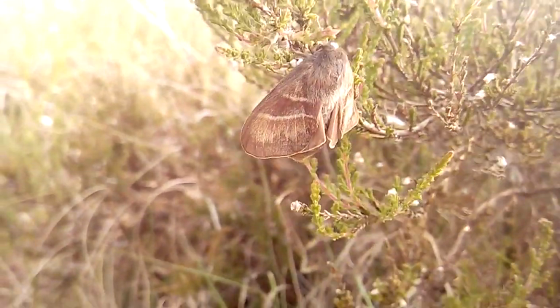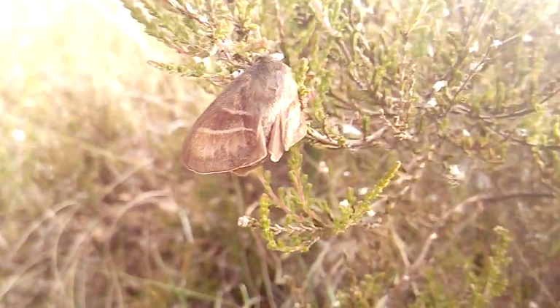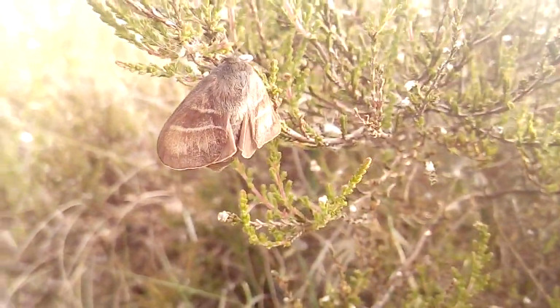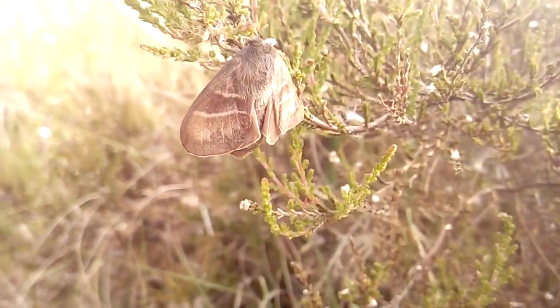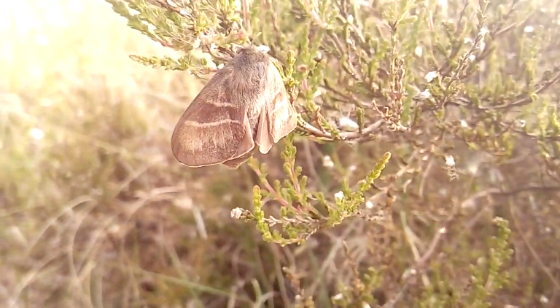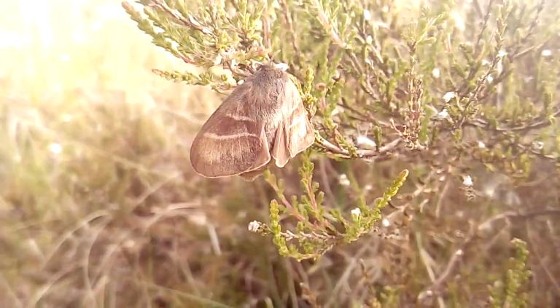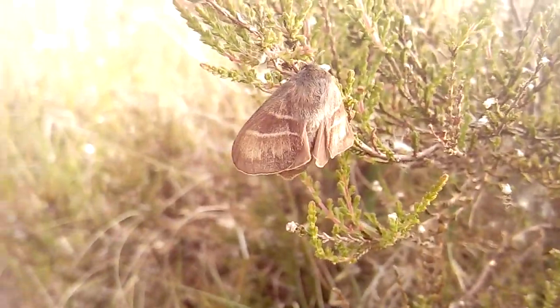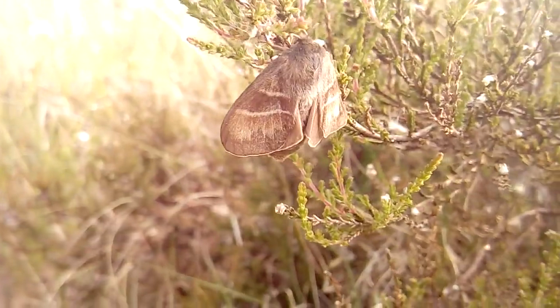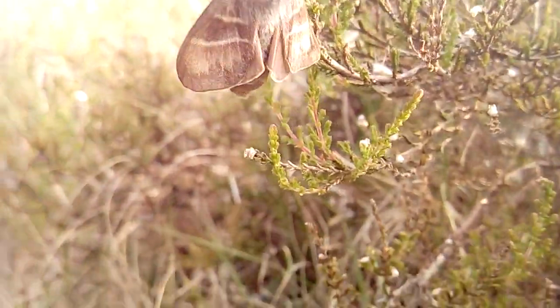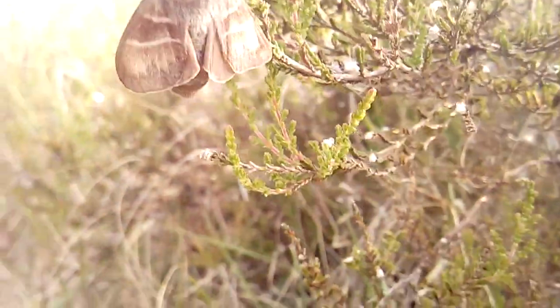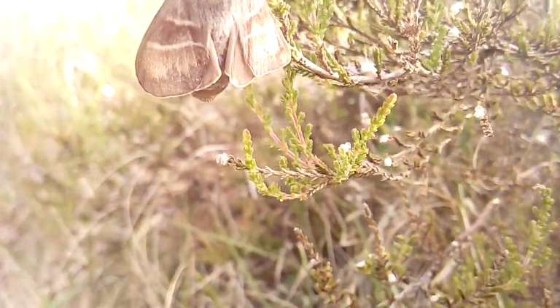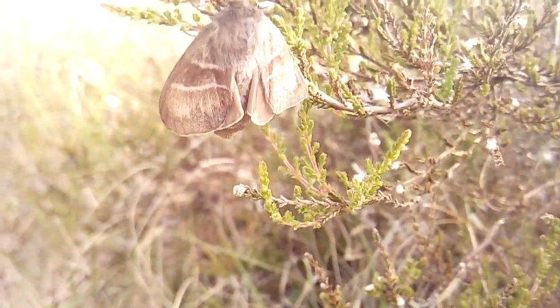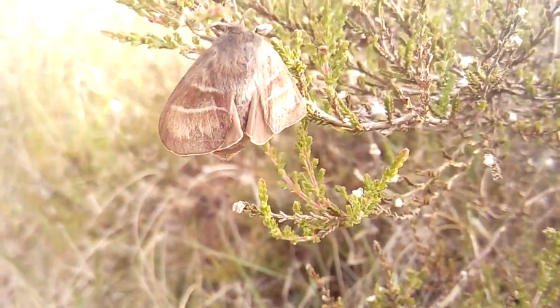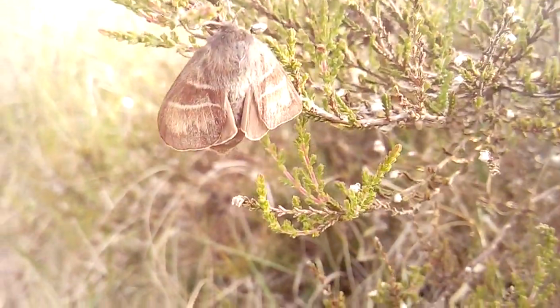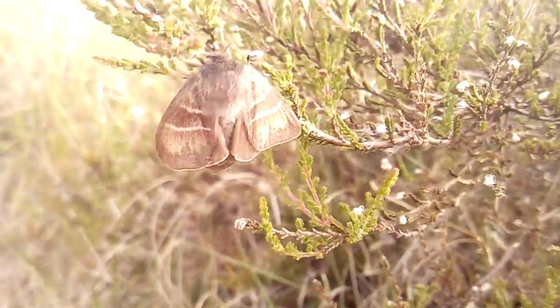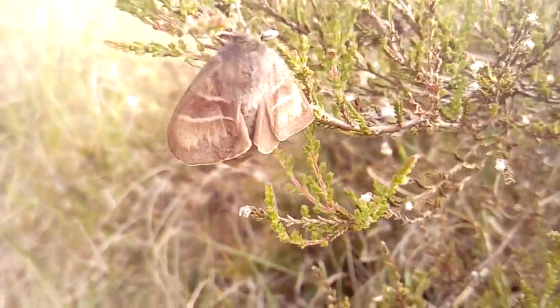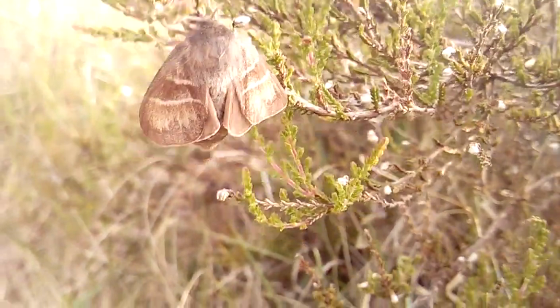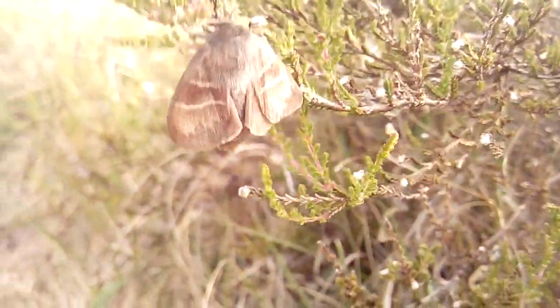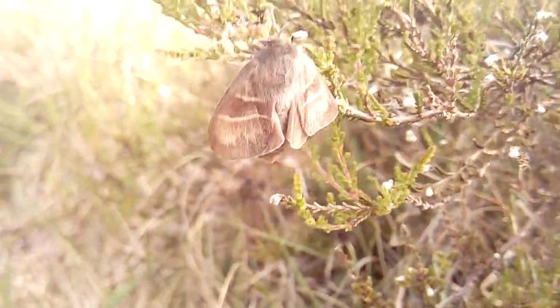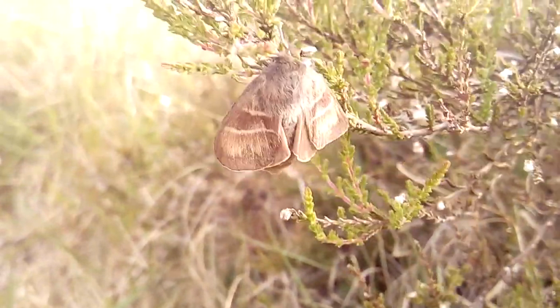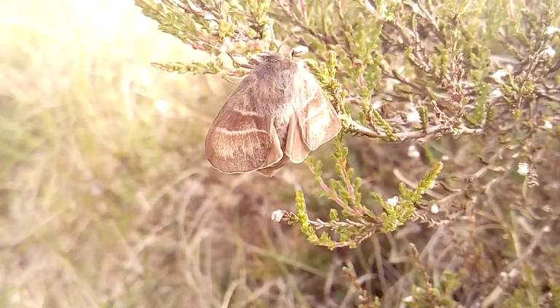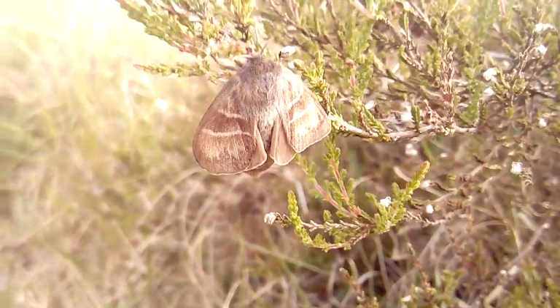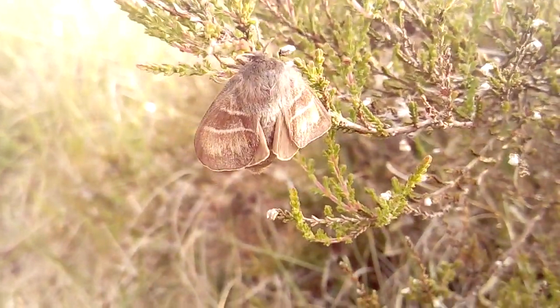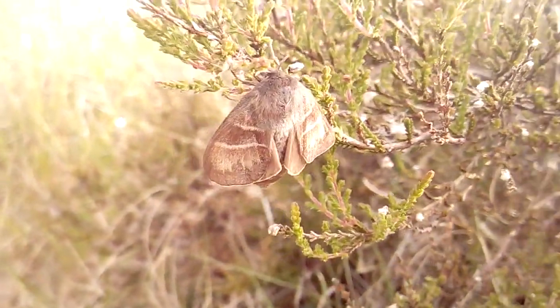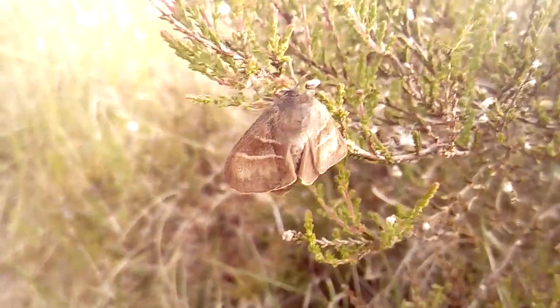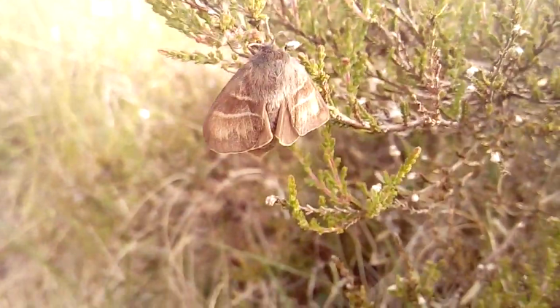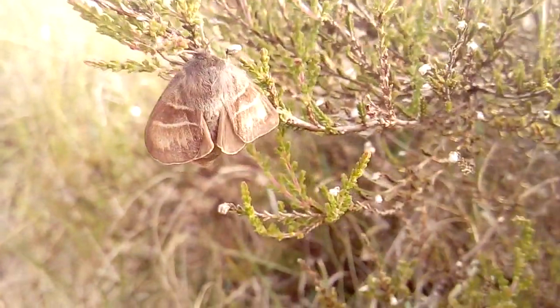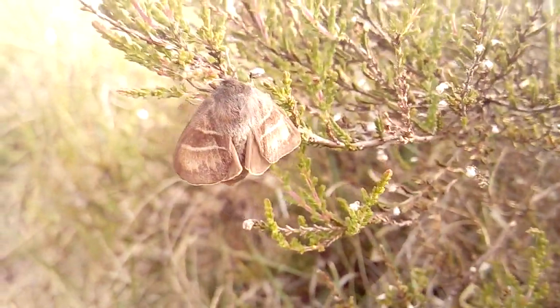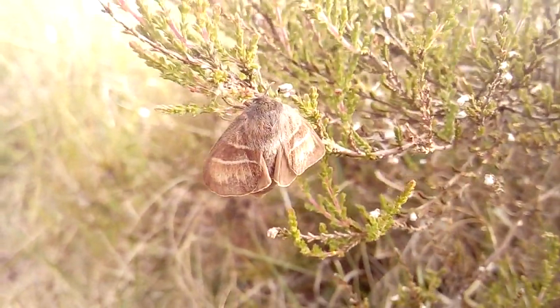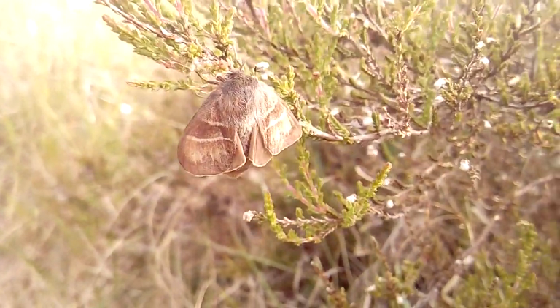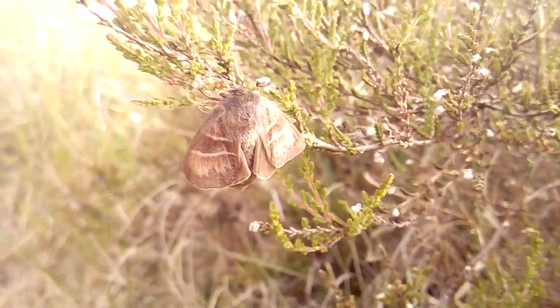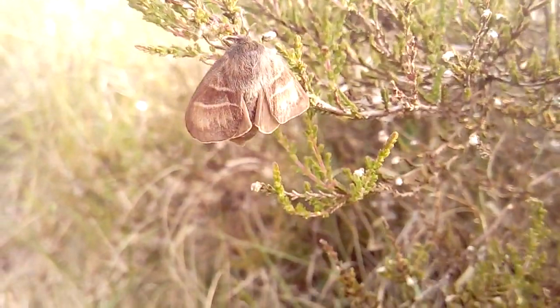This truly is a gorgeous little moth. The males are a lot more reddish coloured, and that is where the species gets its name. This female here will hopefully start calling and she will hopefully lure in a male.